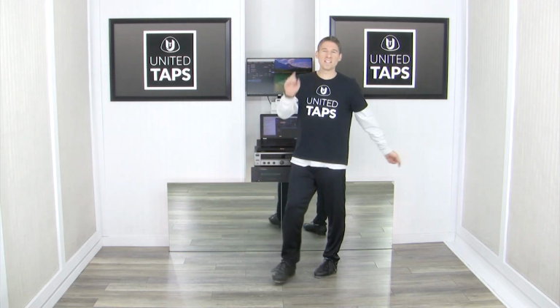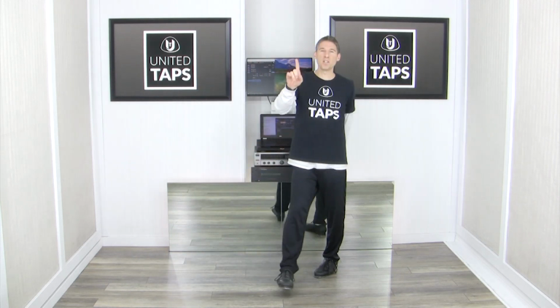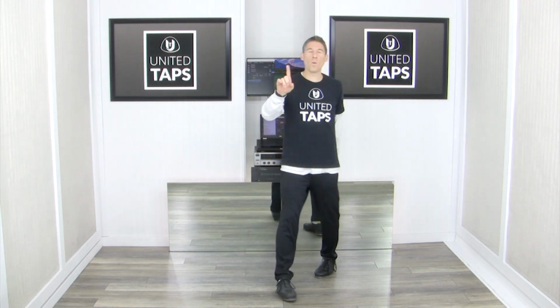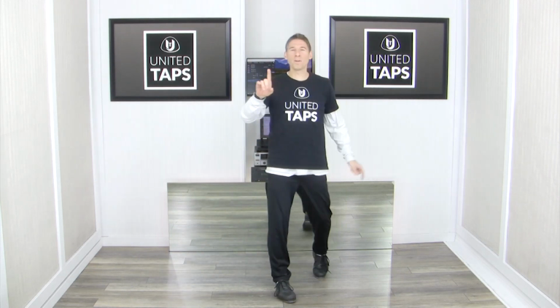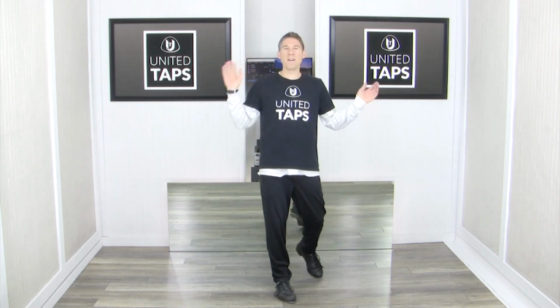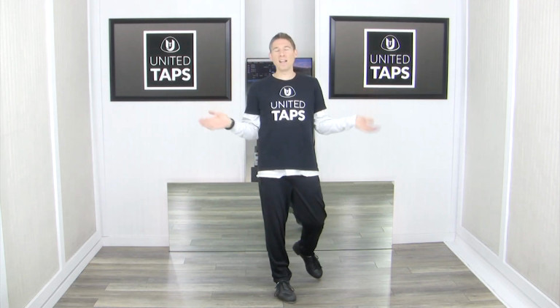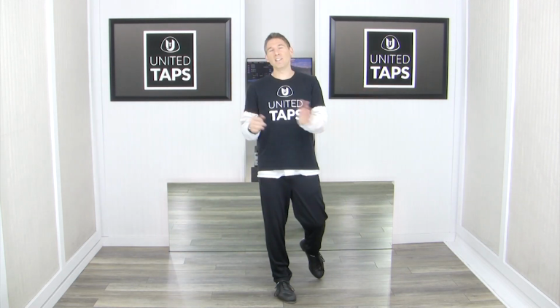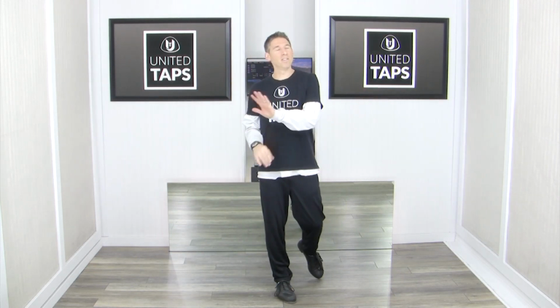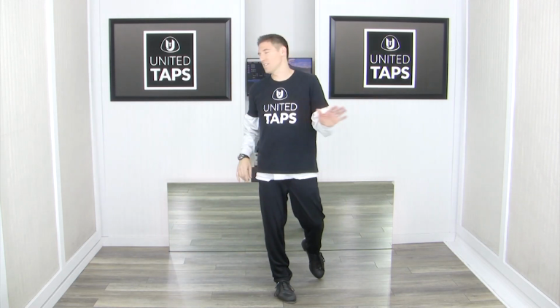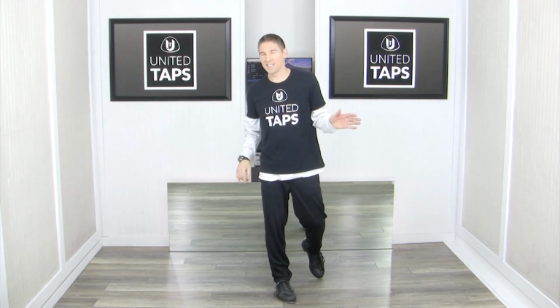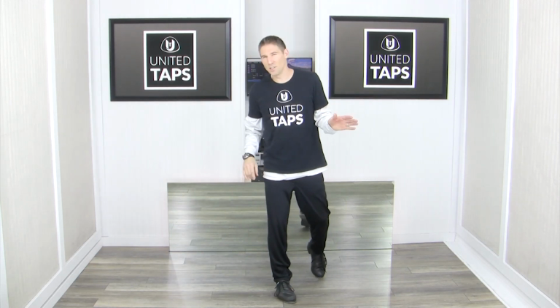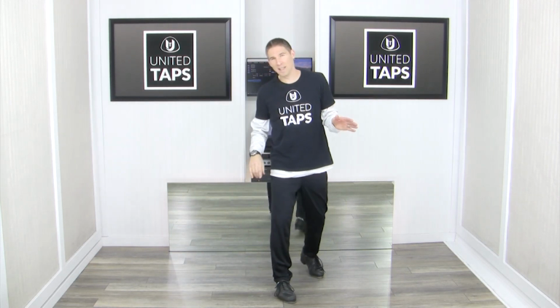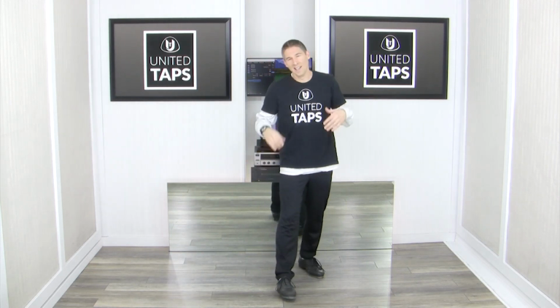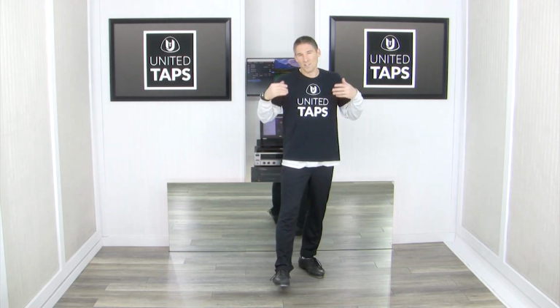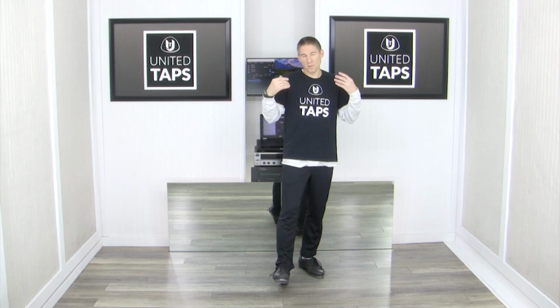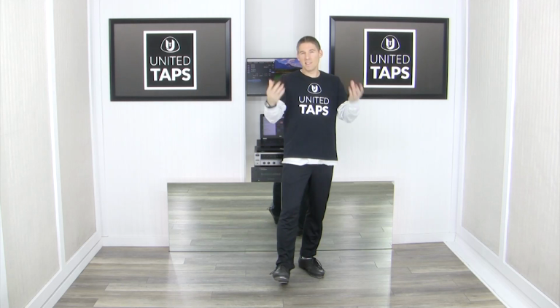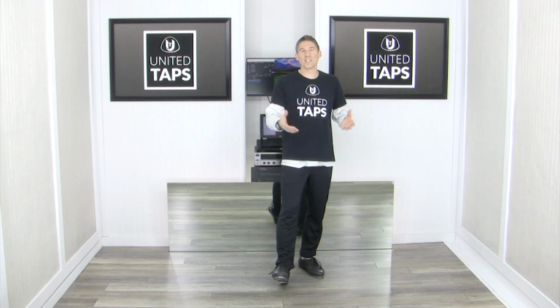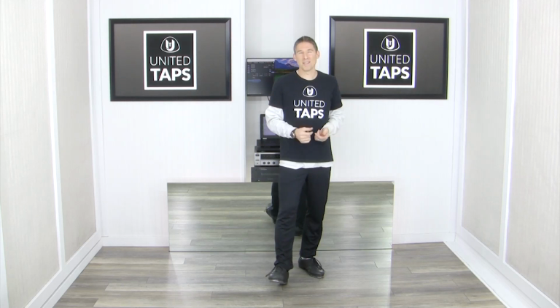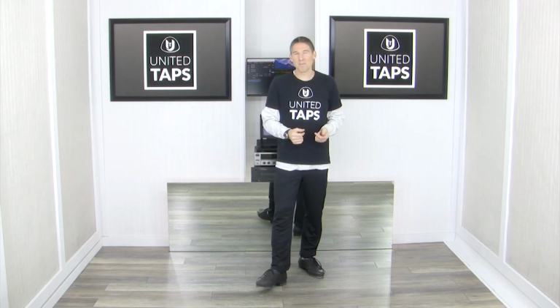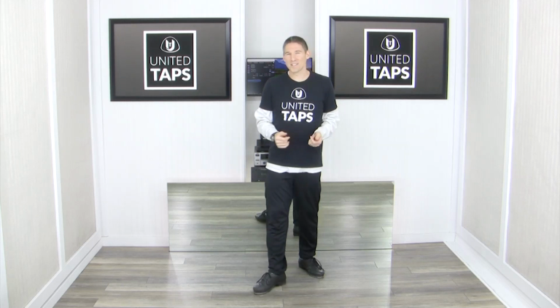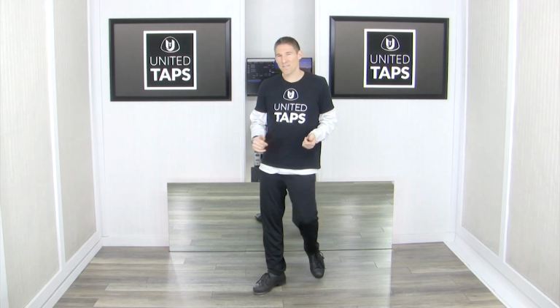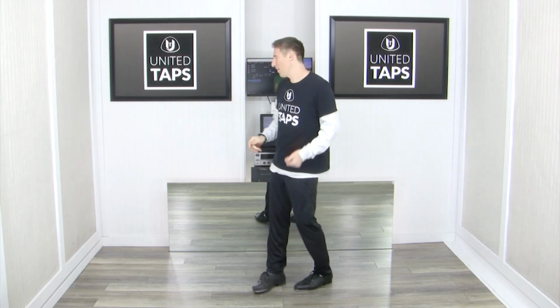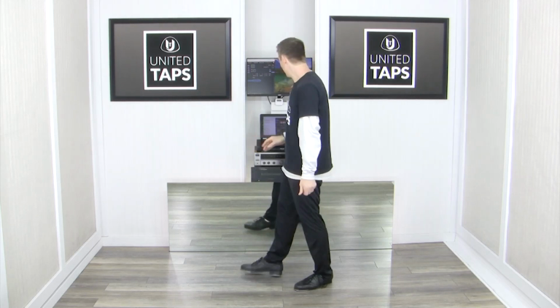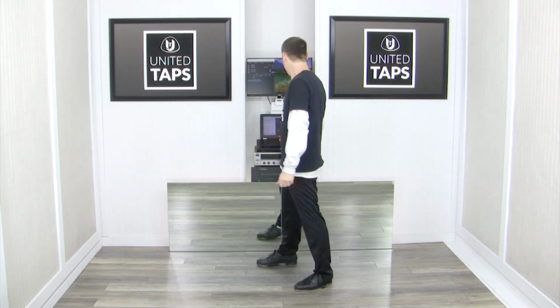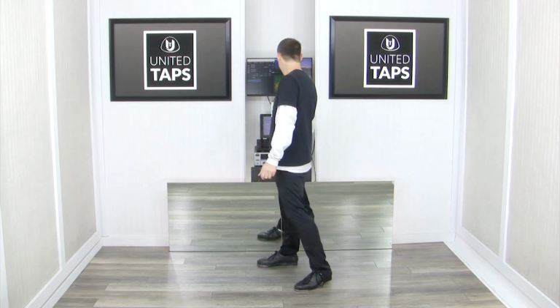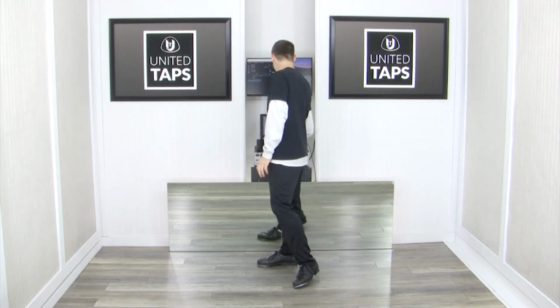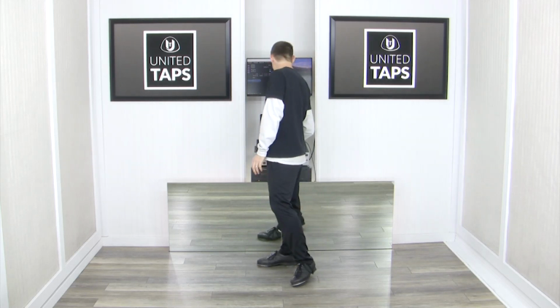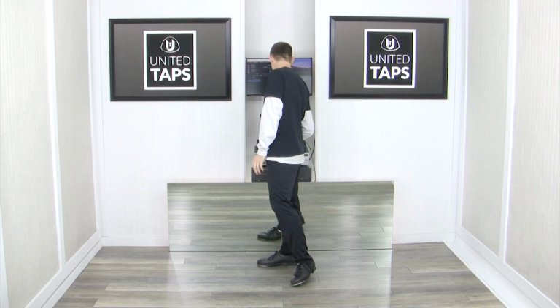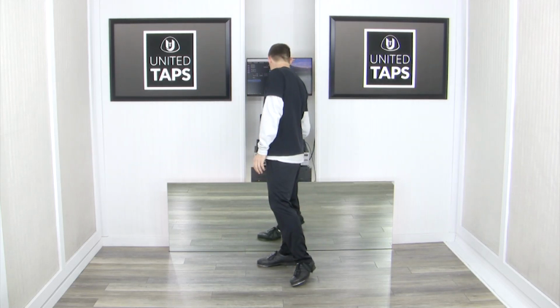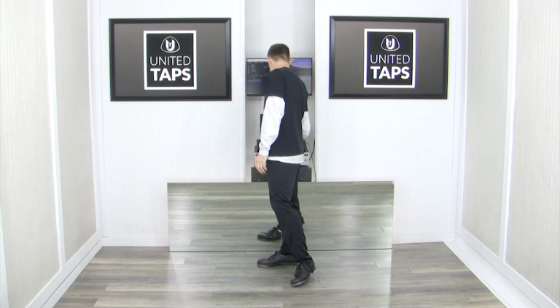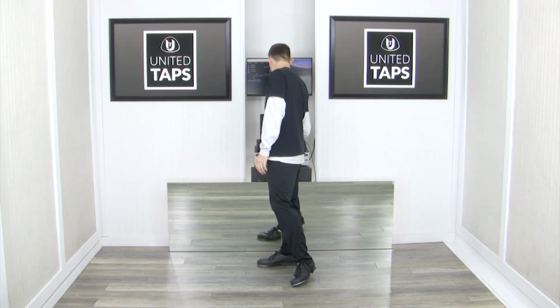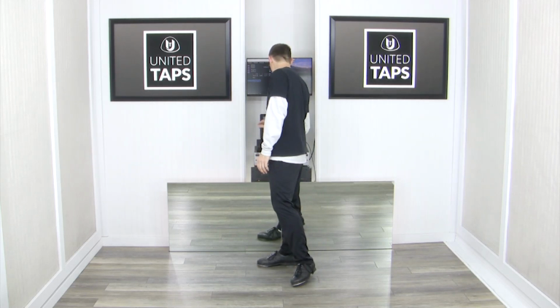Beautiful, my friends. I'm going to do it one more time facing you — you're not expected to do it with me, but do it with me. This is just so you can see what it looks like from the front. If all goes well, here we go.